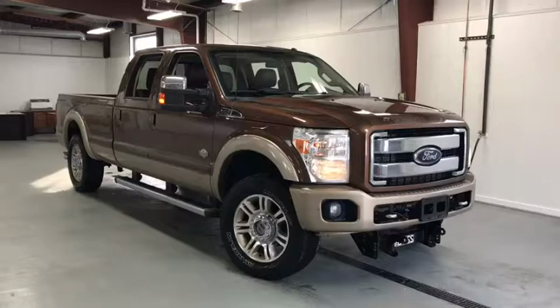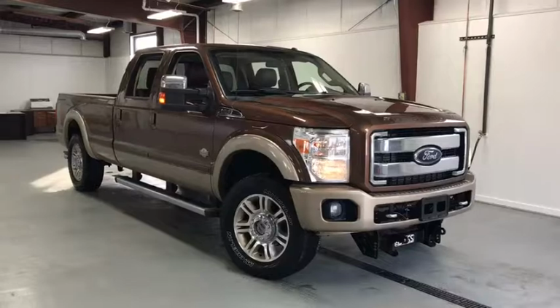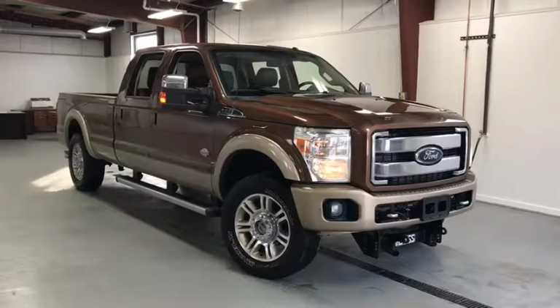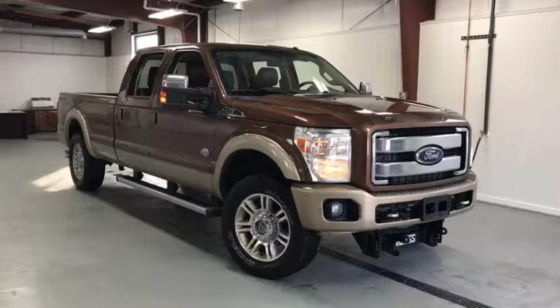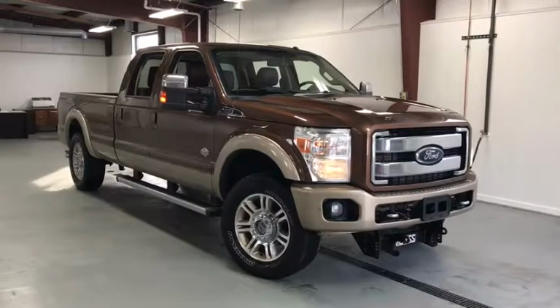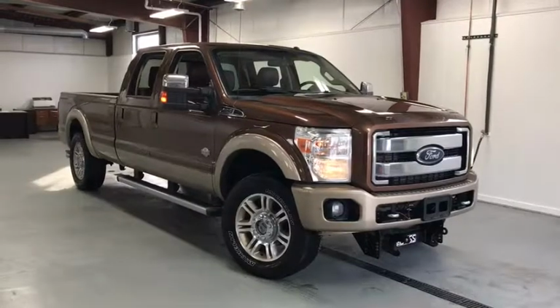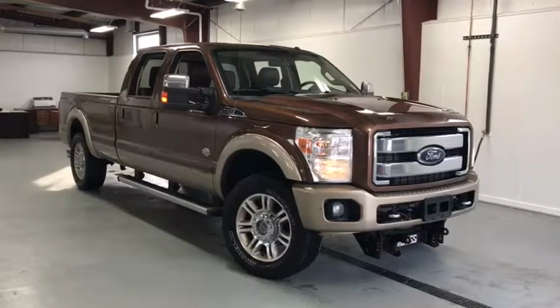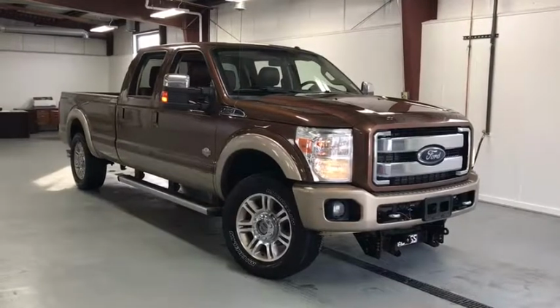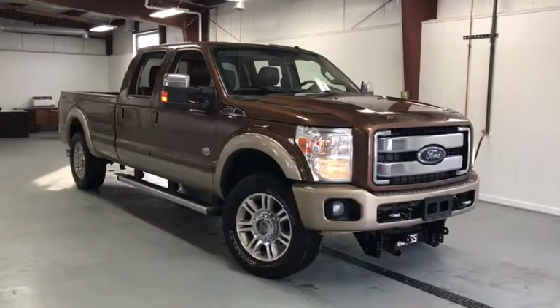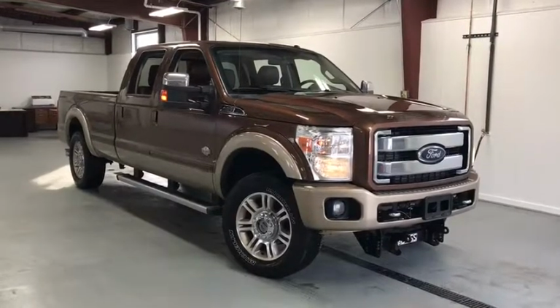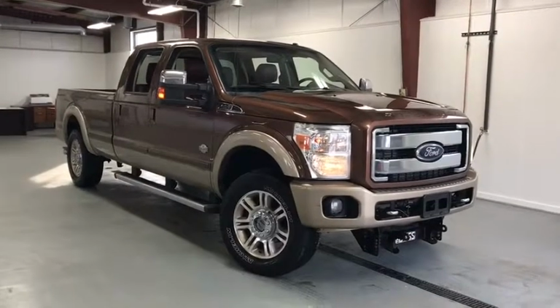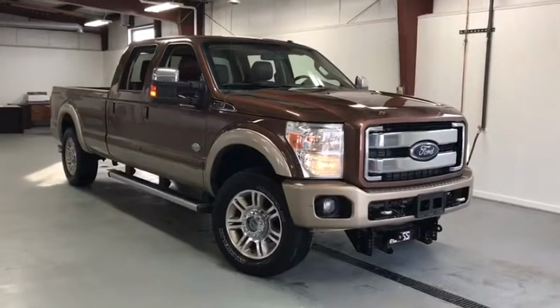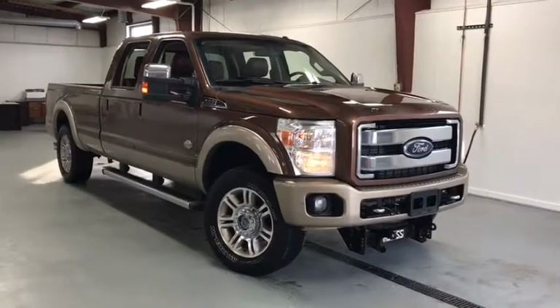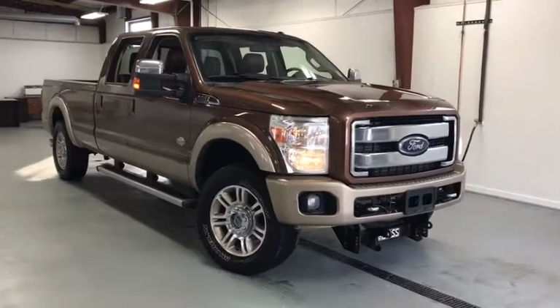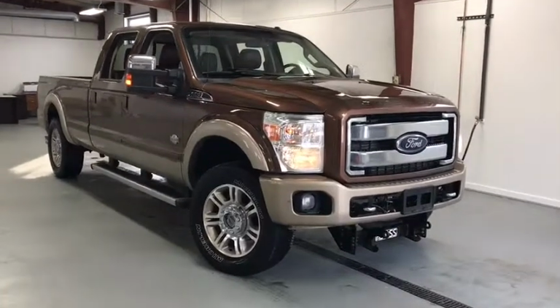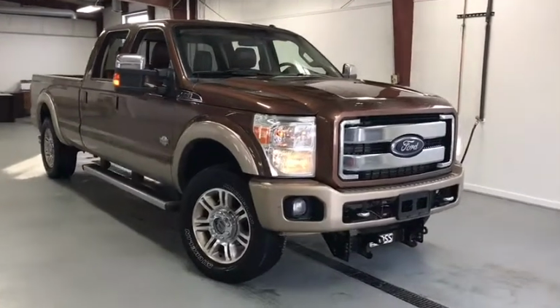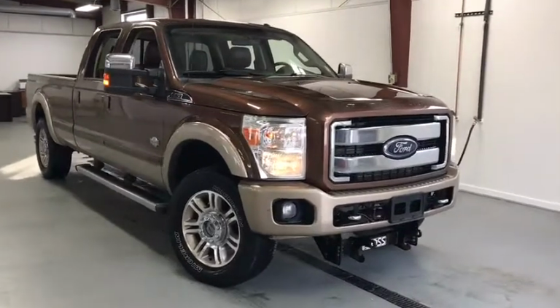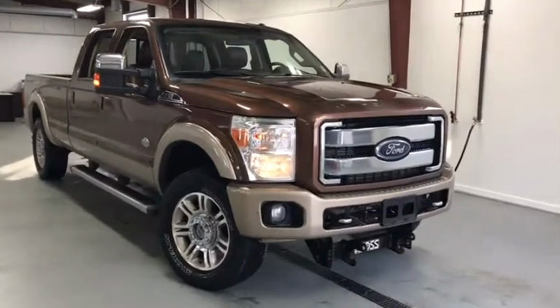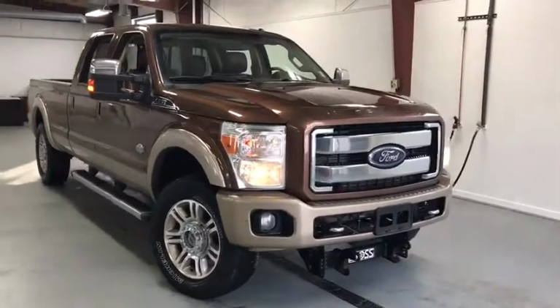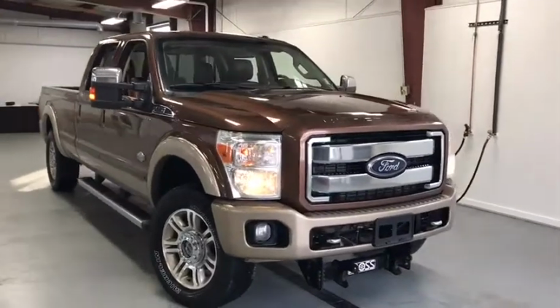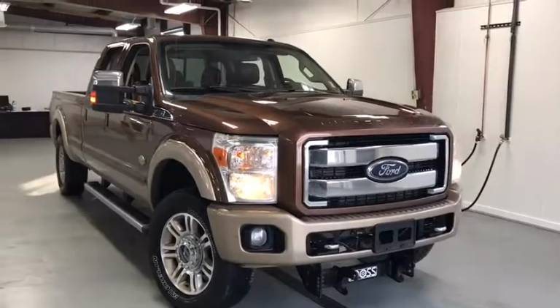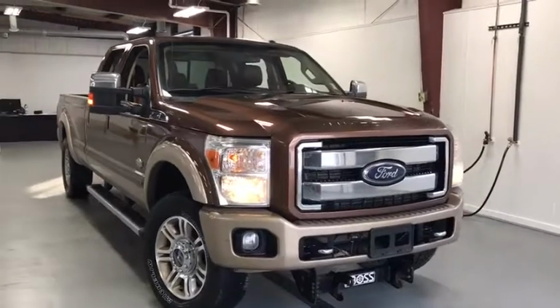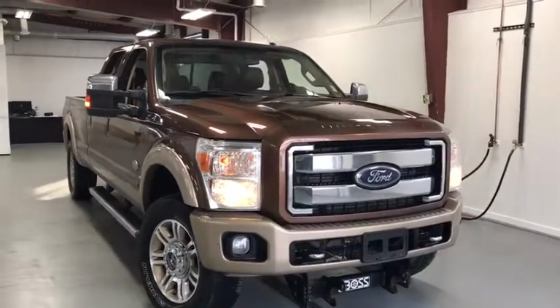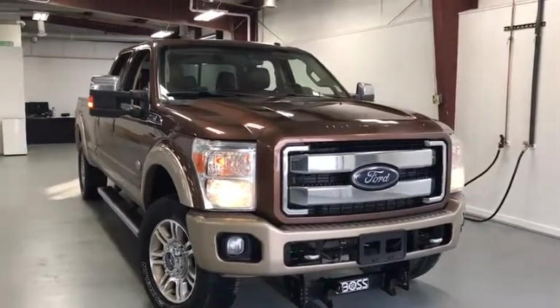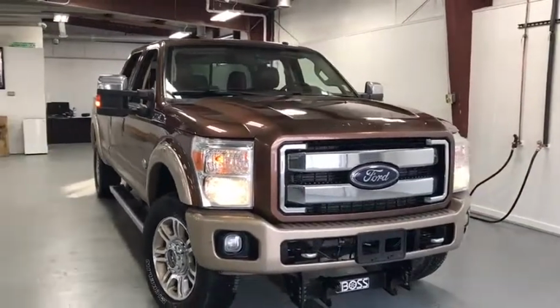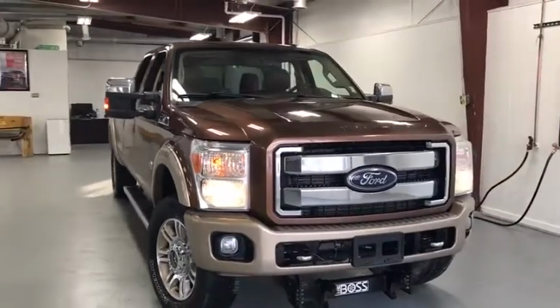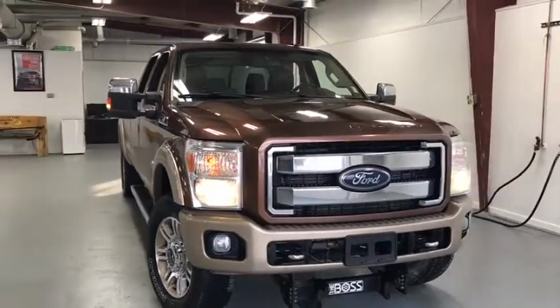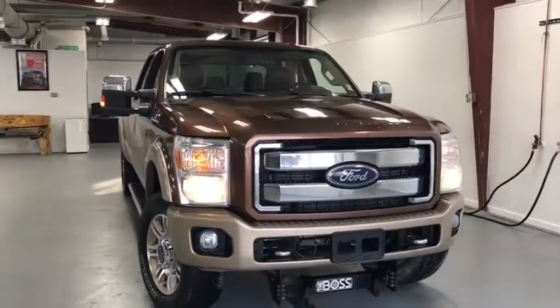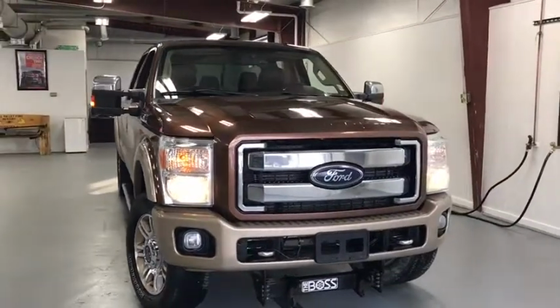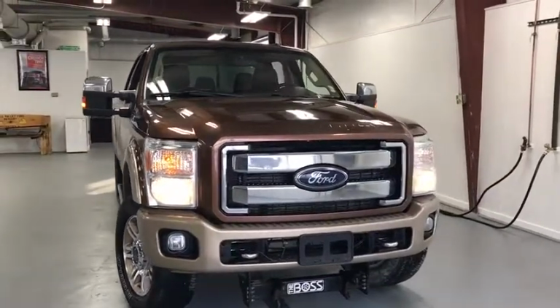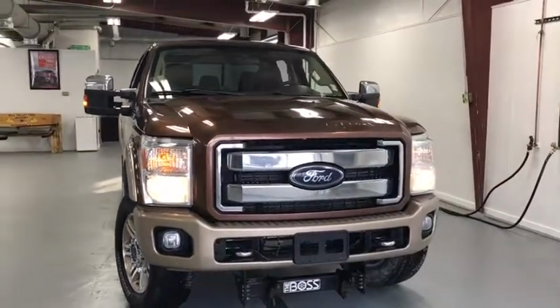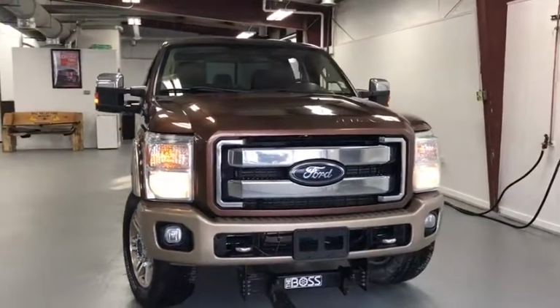2011 Ford F-250 Super Duty. Head-to-head fuel efficiency, head-to-head towing, head-to-head torque.